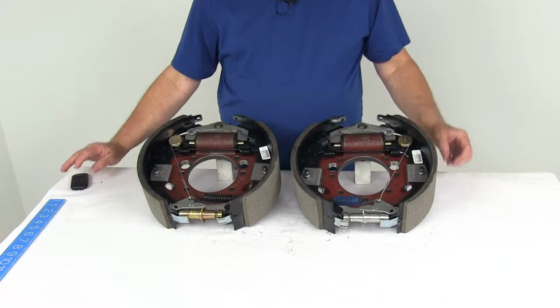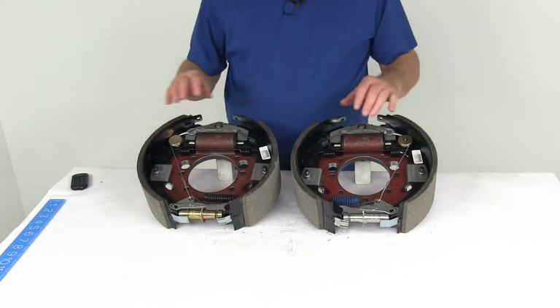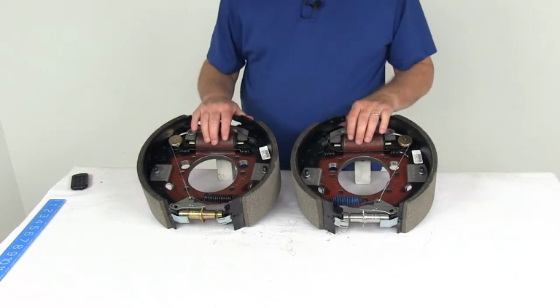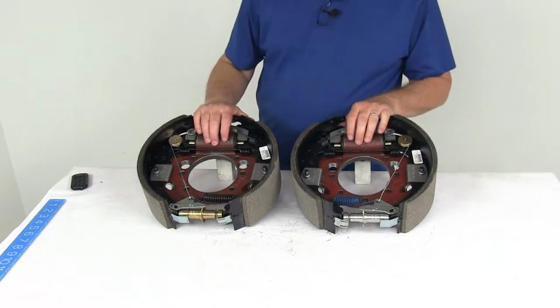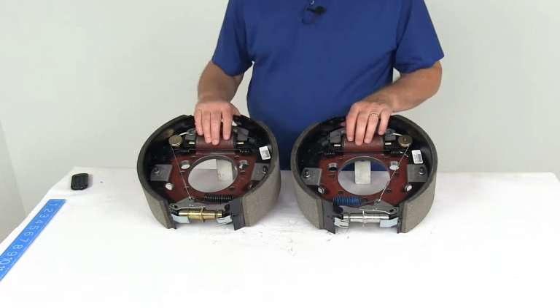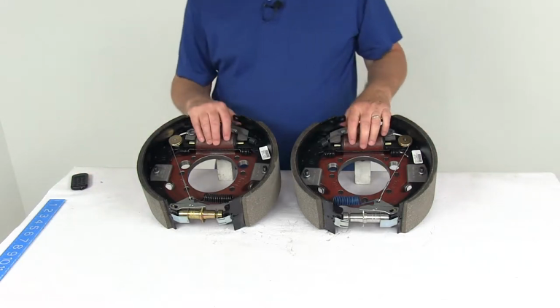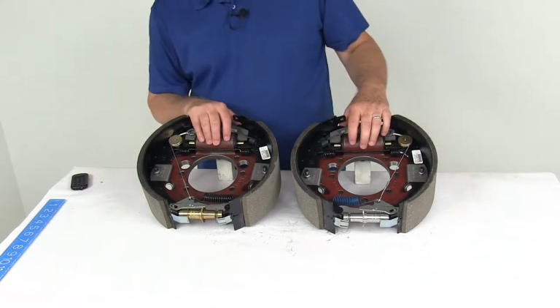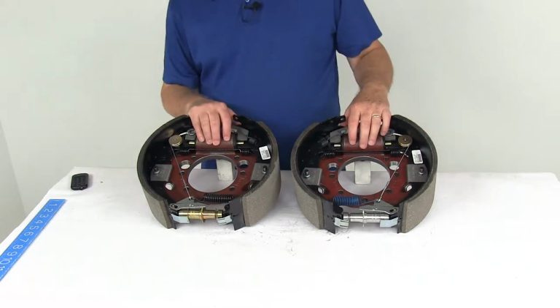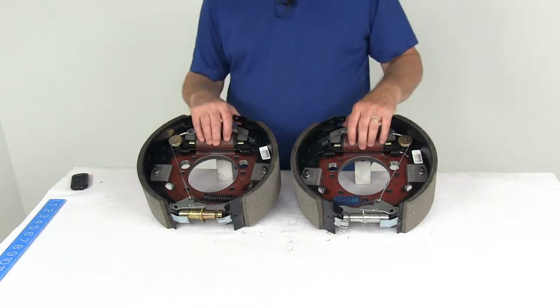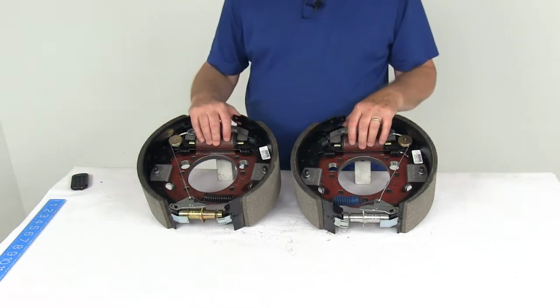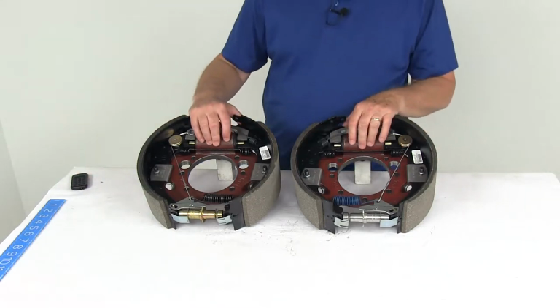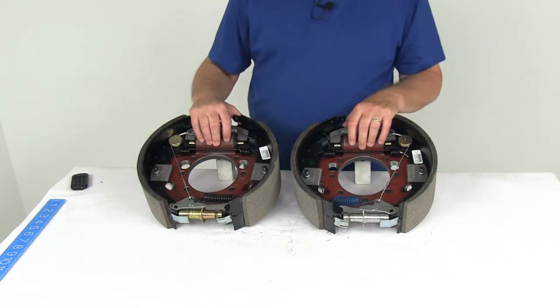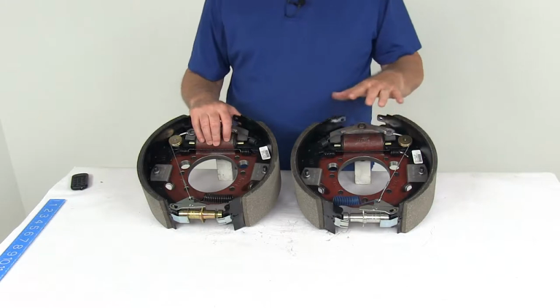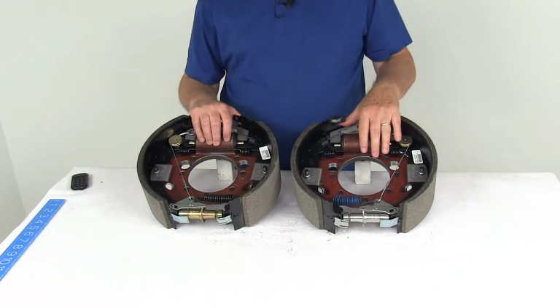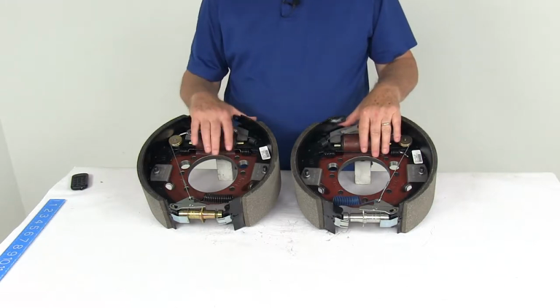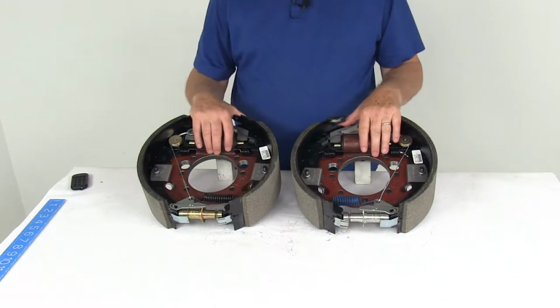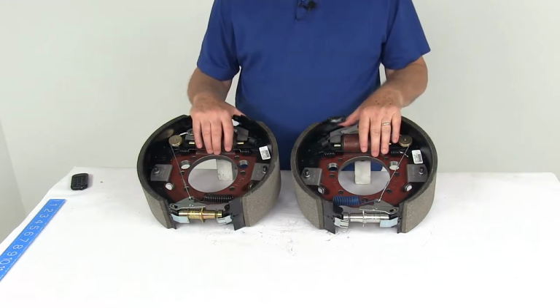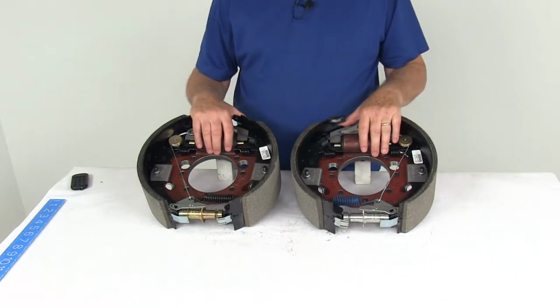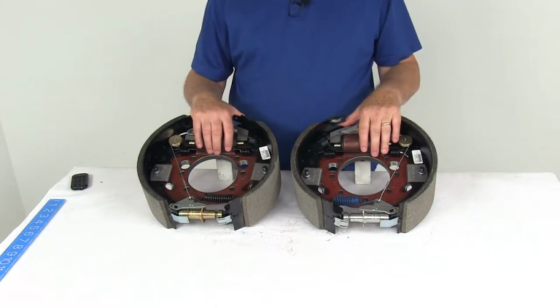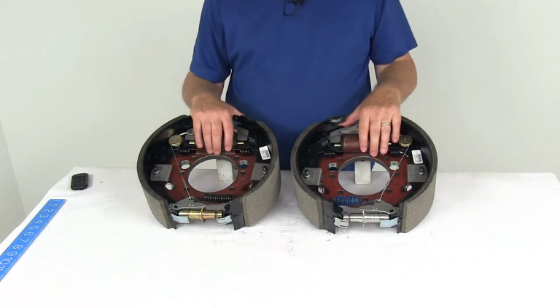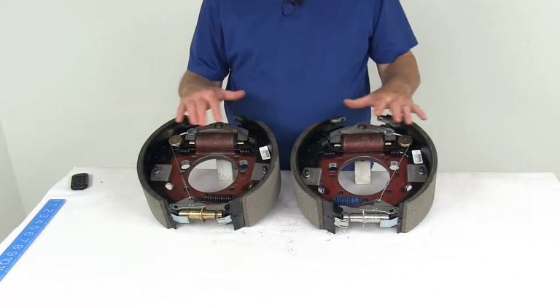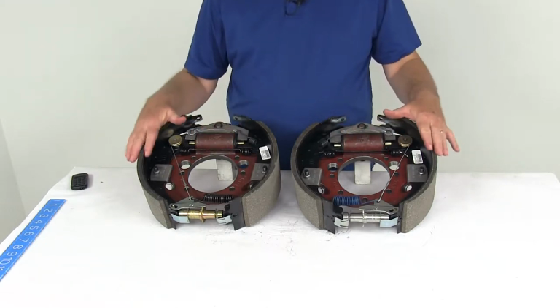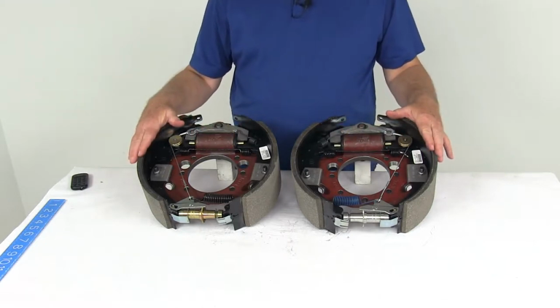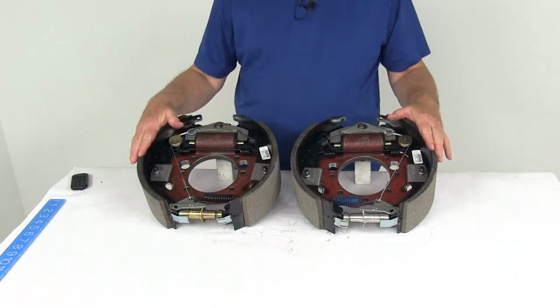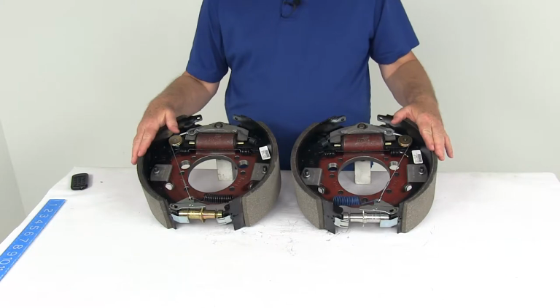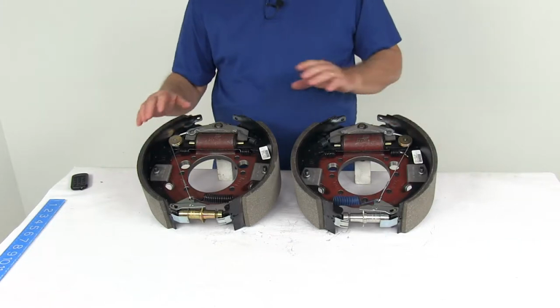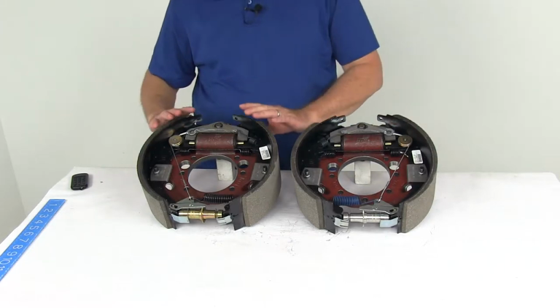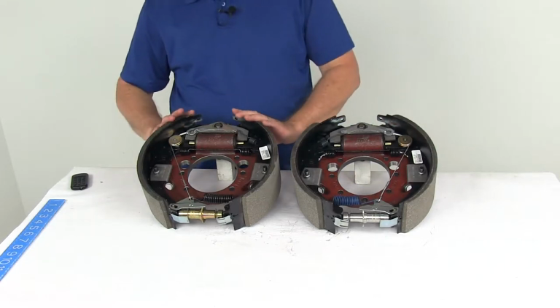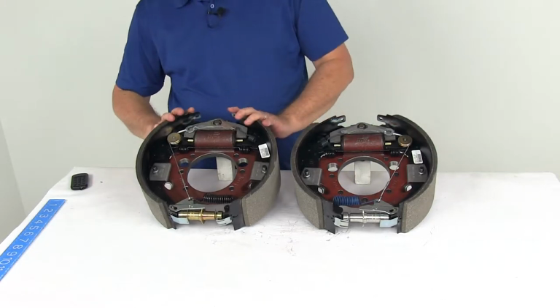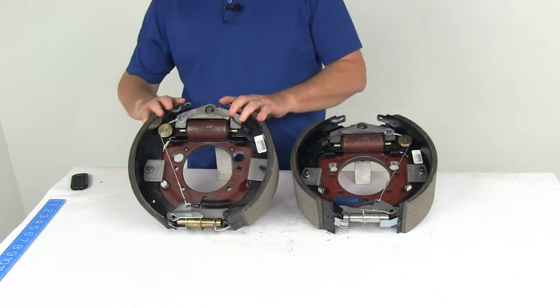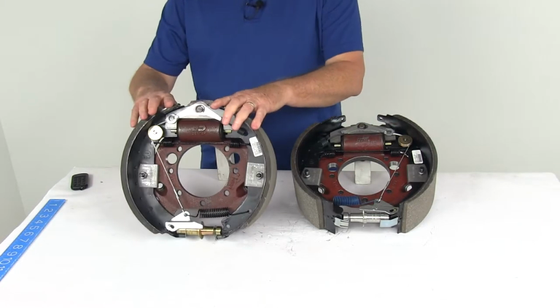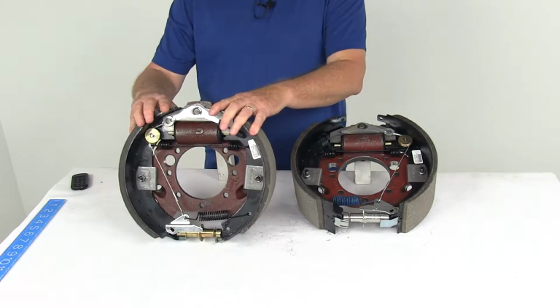Today we're going to take a look at the Dexter 12¼ inch self-adjusting hydraulic drum brake kit. This includes both the left and right hand drum brake assemblies for 10,000 pound axles. The hydraulic drum brake assemblies are designed for use with surge type trailer brake actuators.